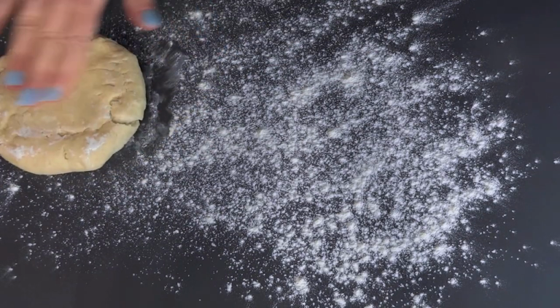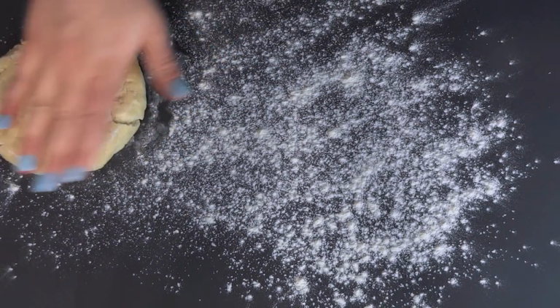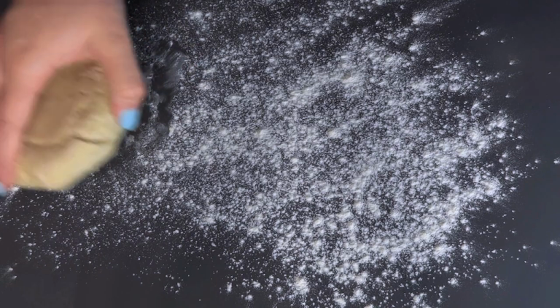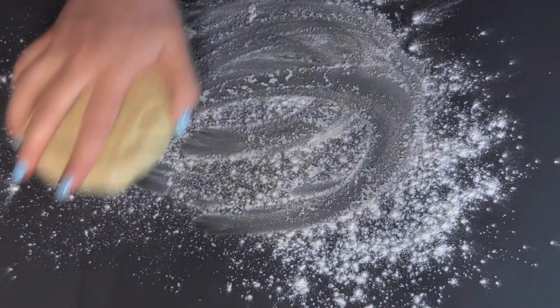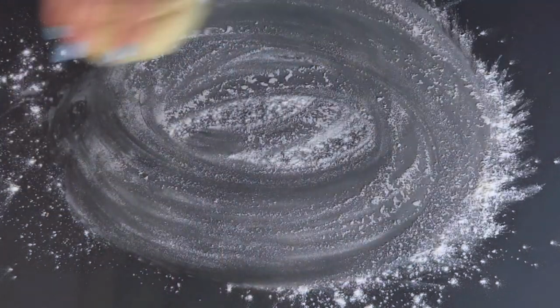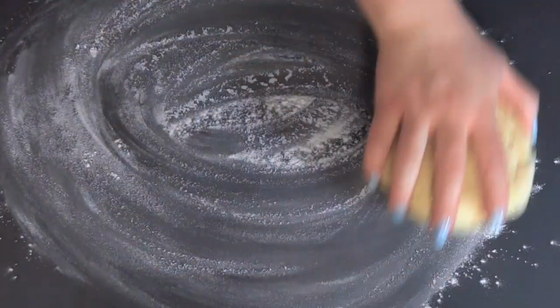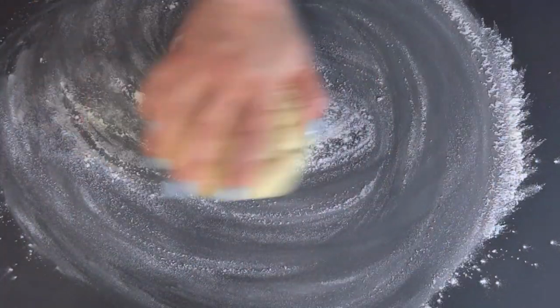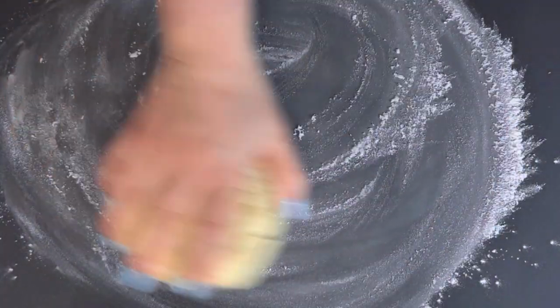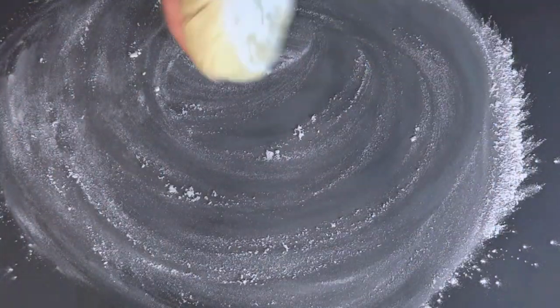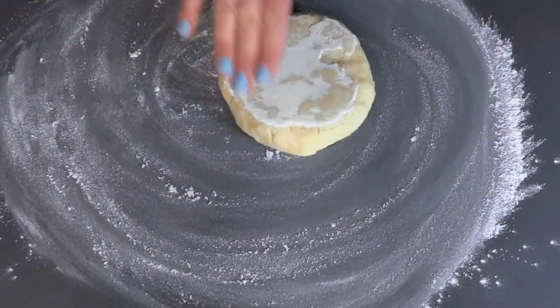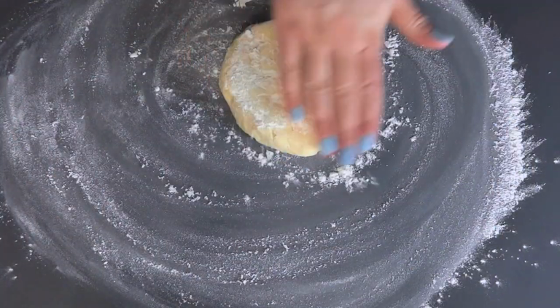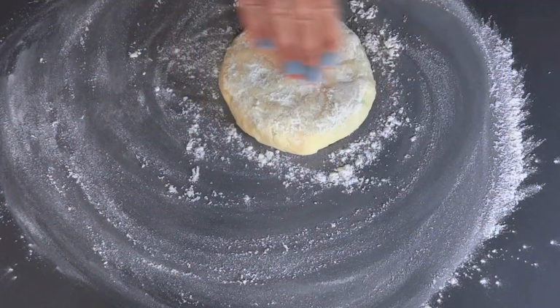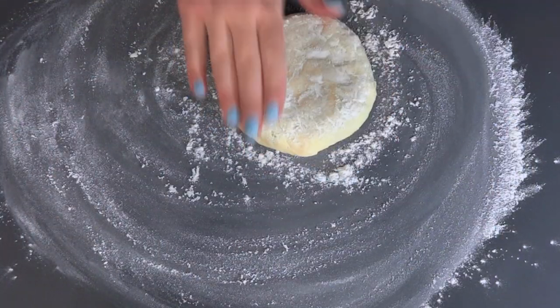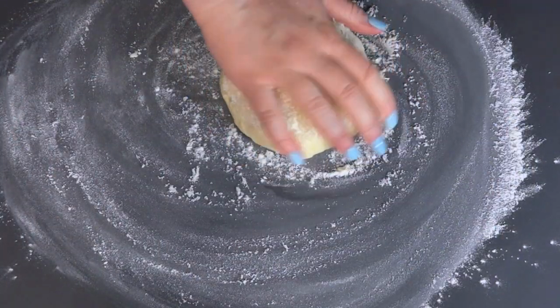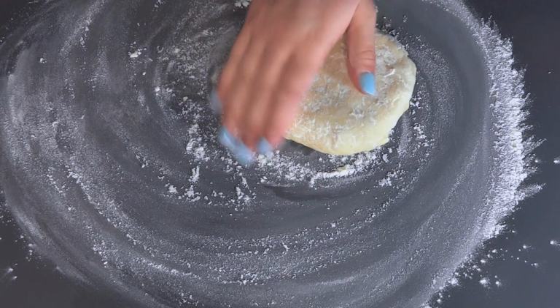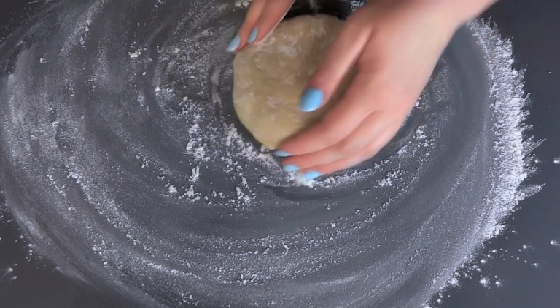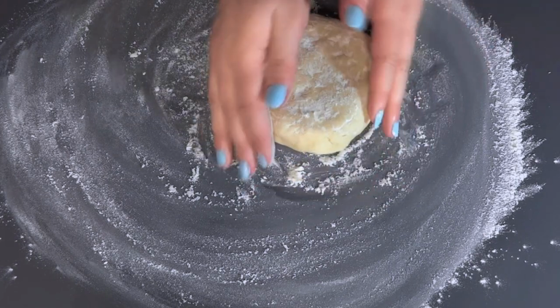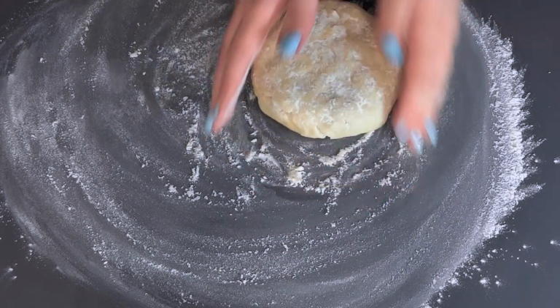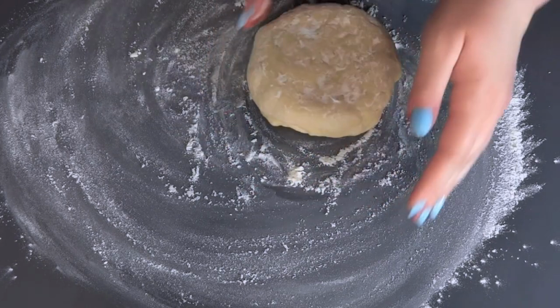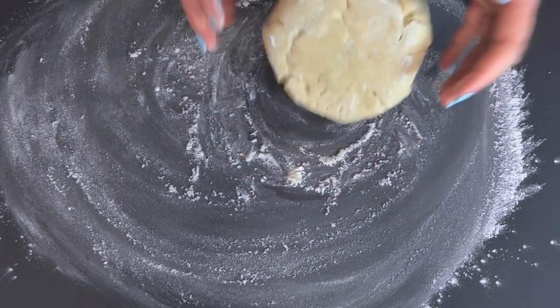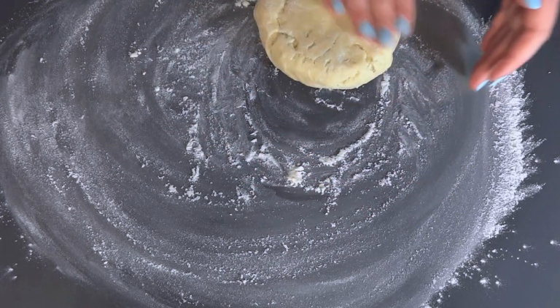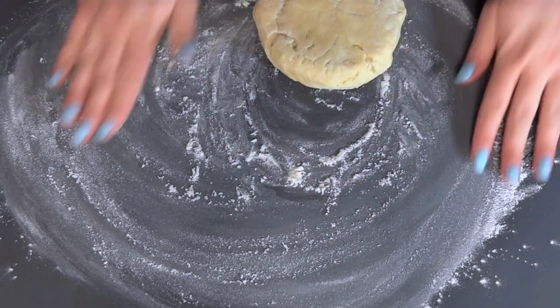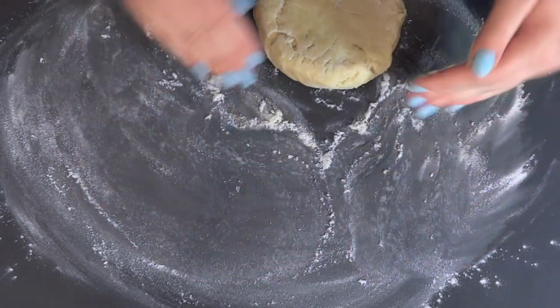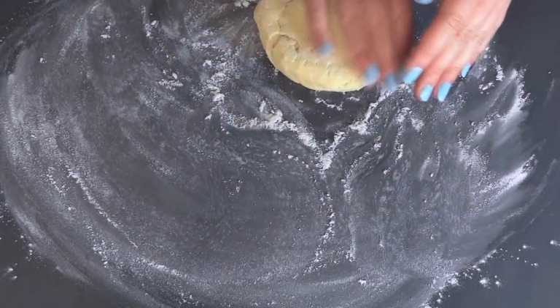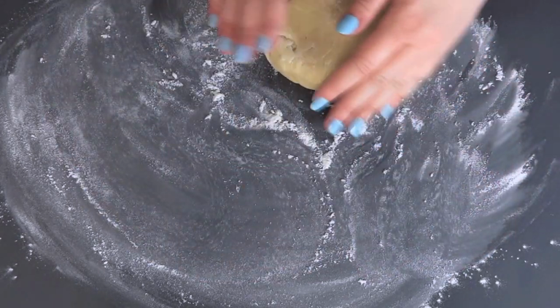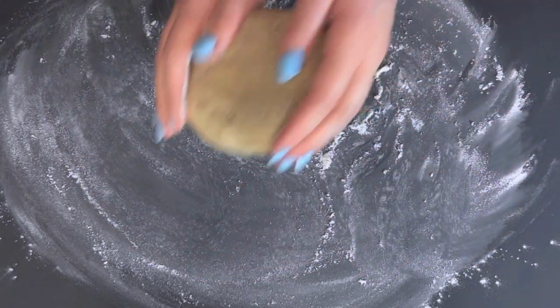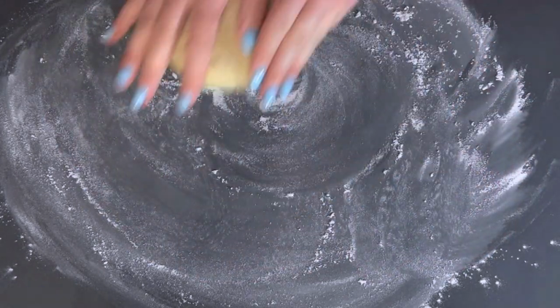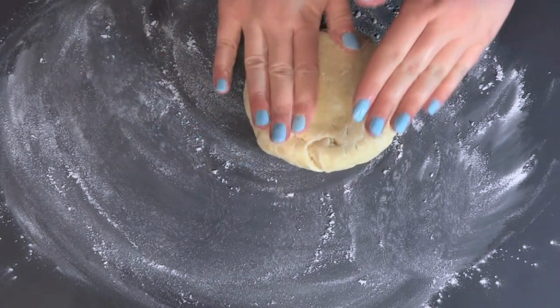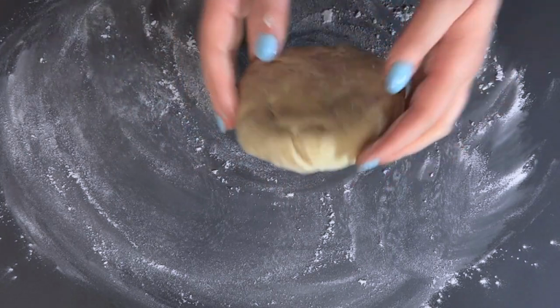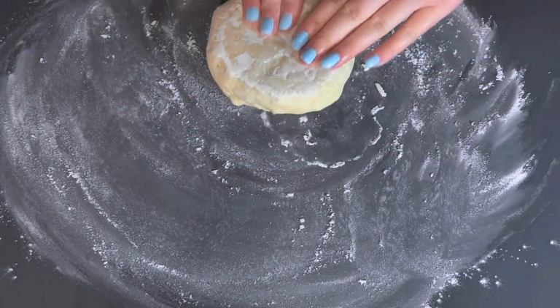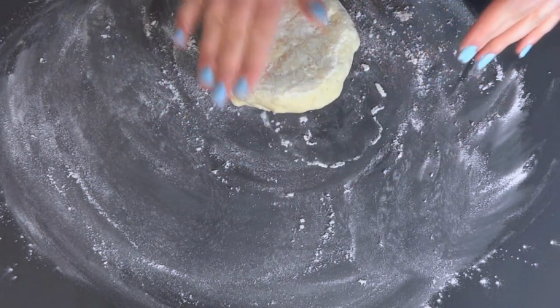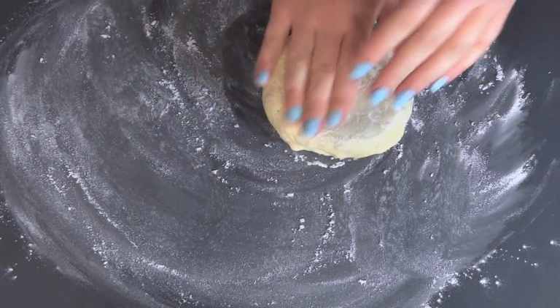The addition of buttermilk, sour cream, or simply yogurt in the dough will make the tart pleasantly crunchy. See for yourself how perfectly it rolls out.